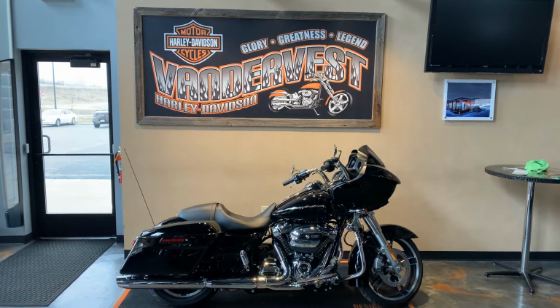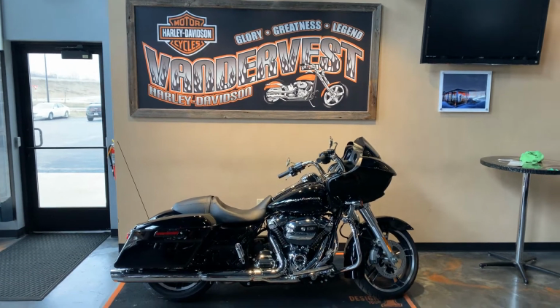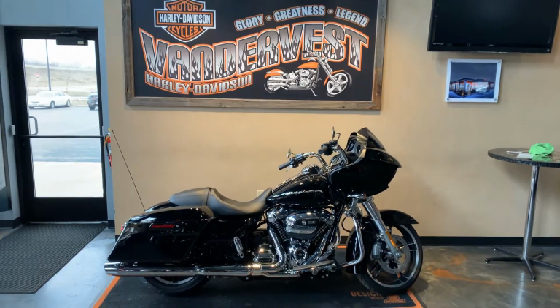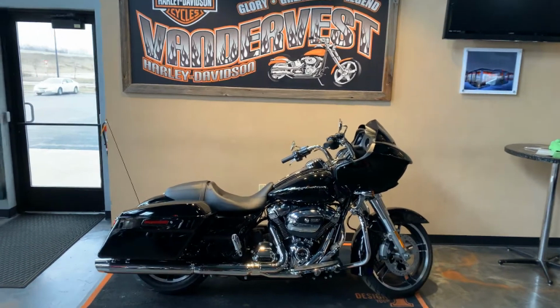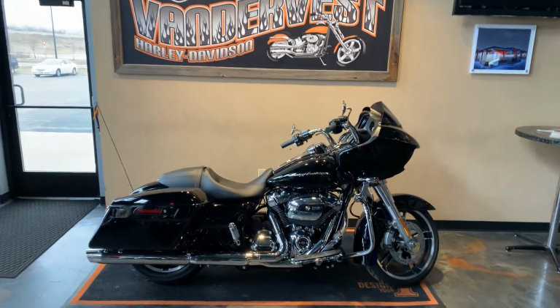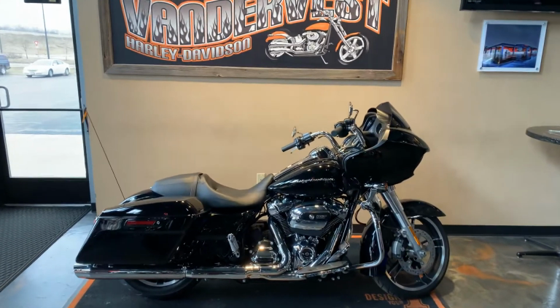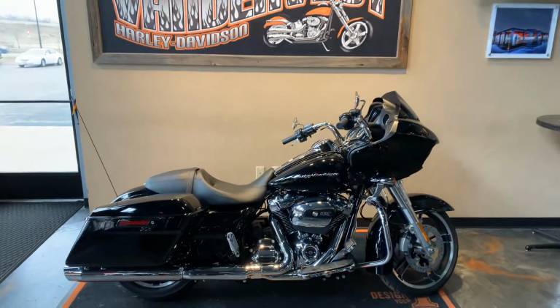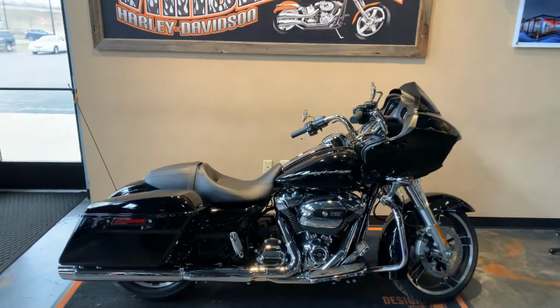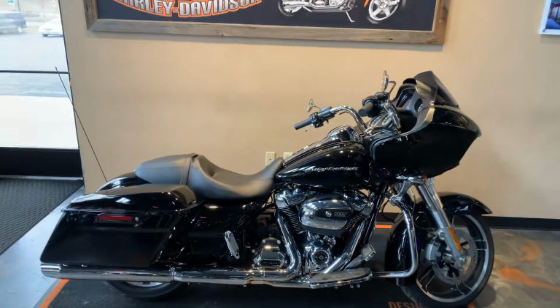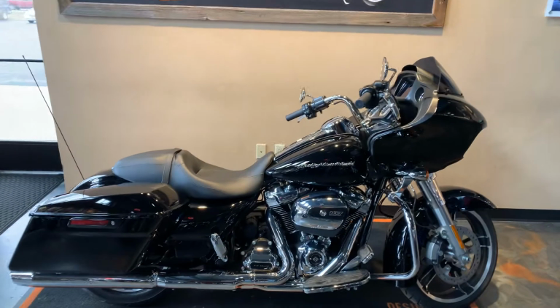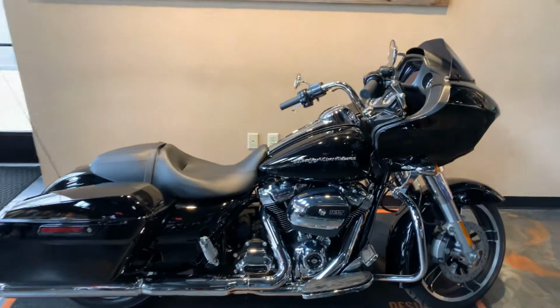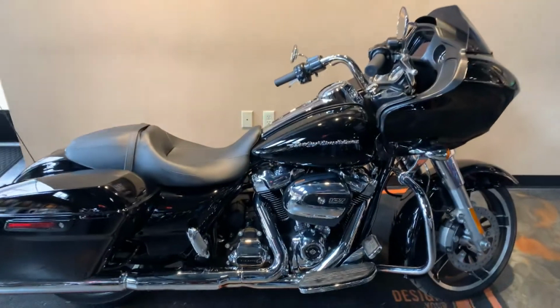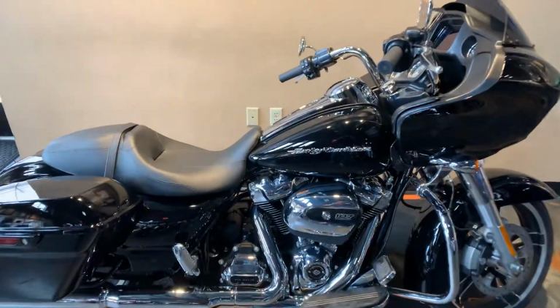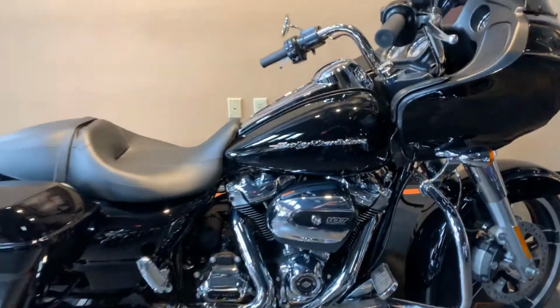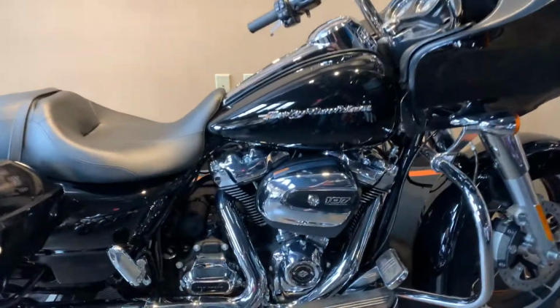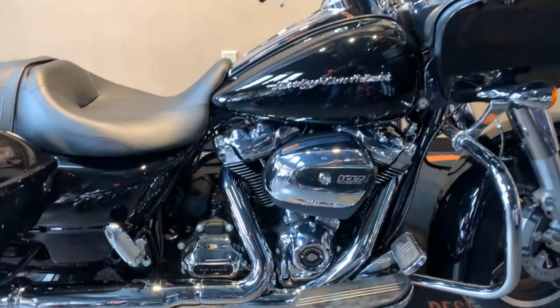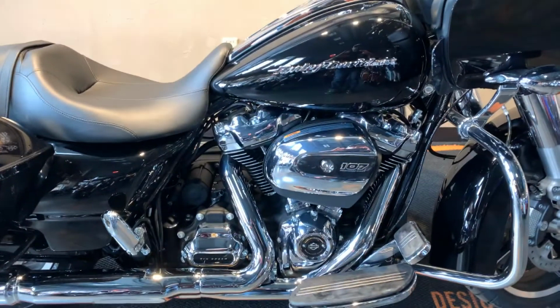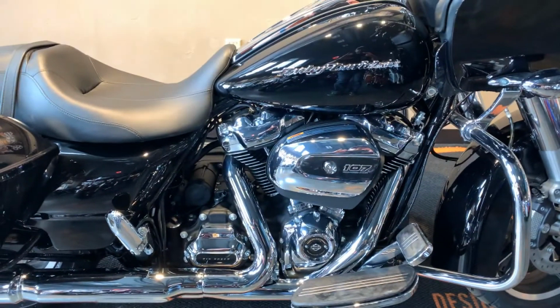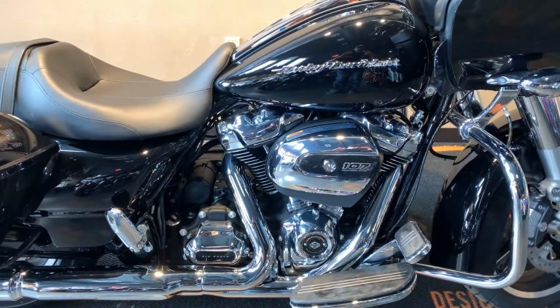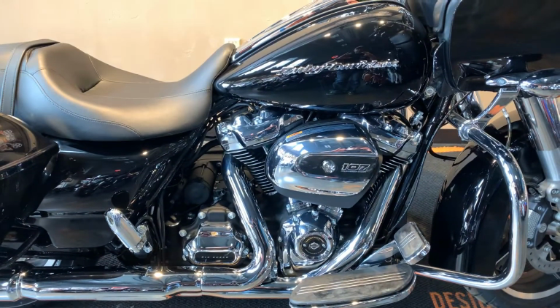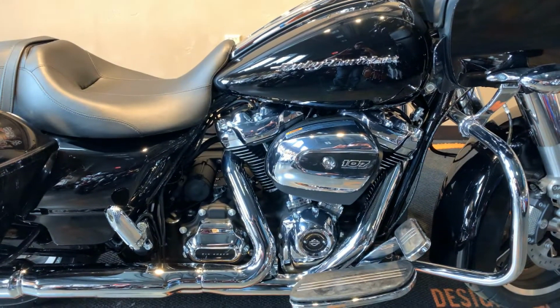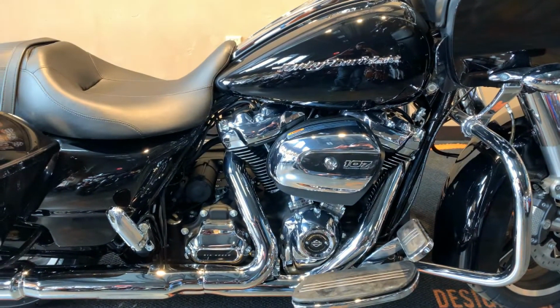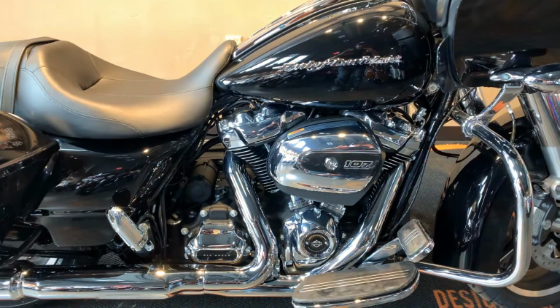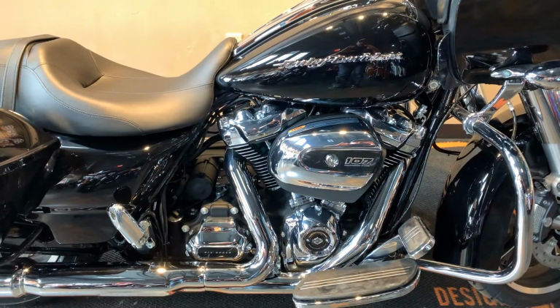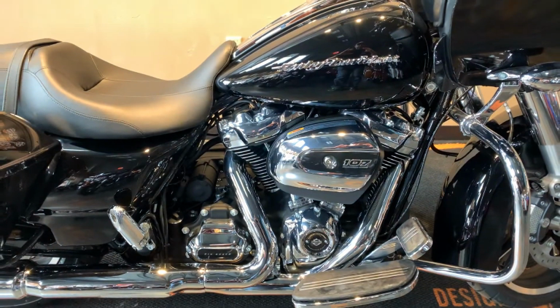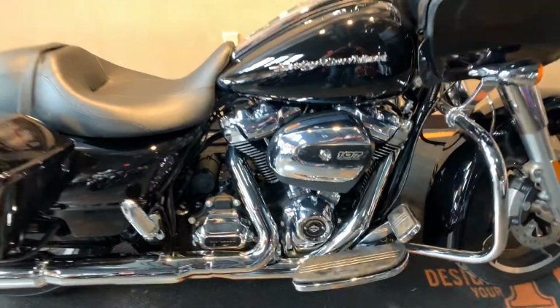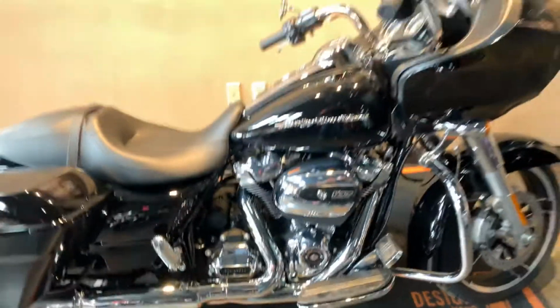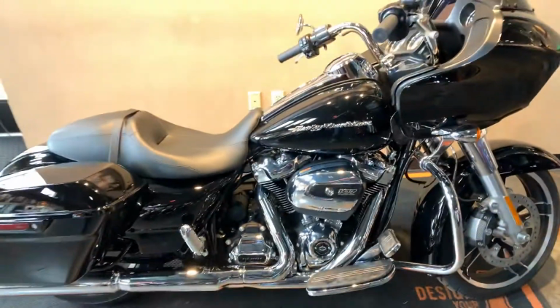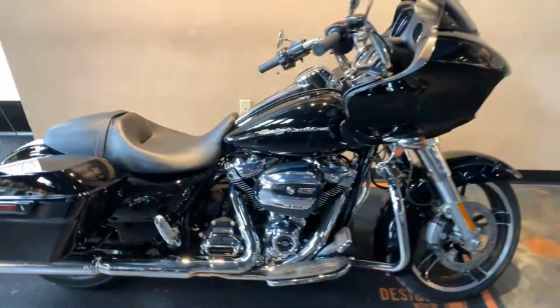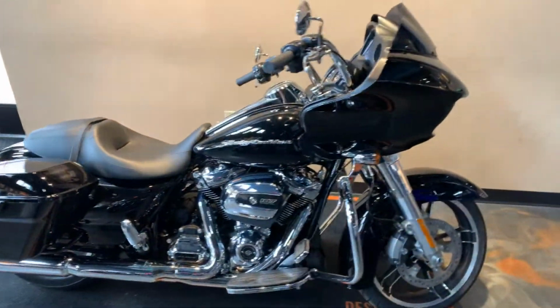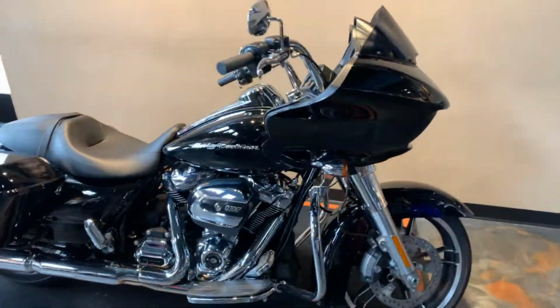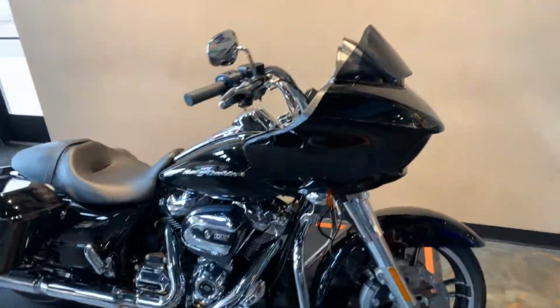Here I have a 2019 Road Glide Standard in Vivid Black. It's going to have the 107 cubic inch Milwaukee 8. Fixed fairing.